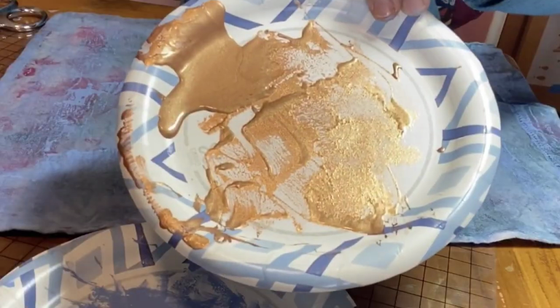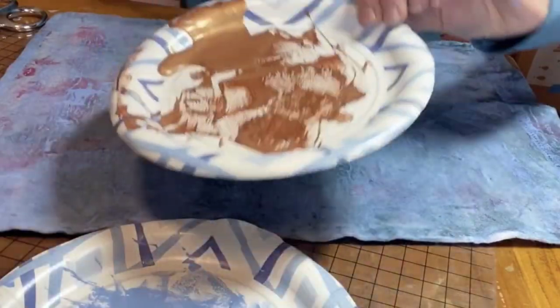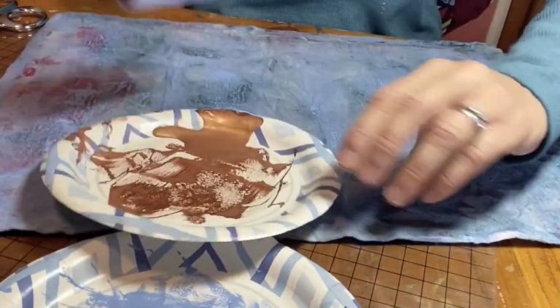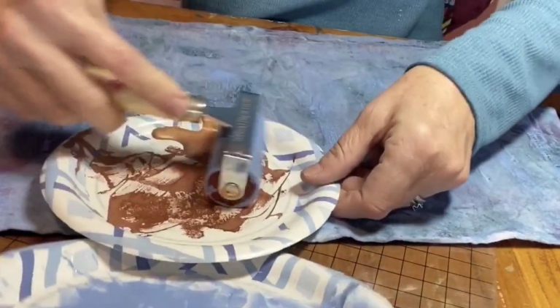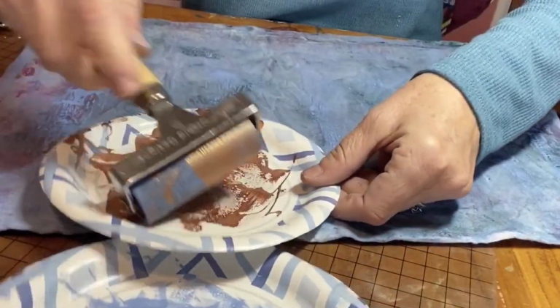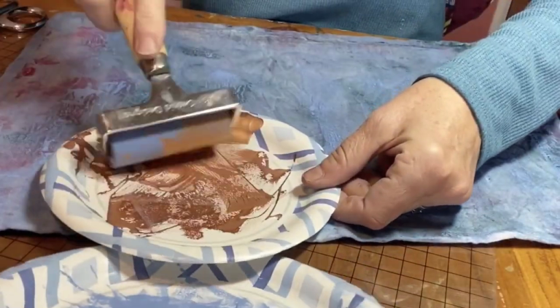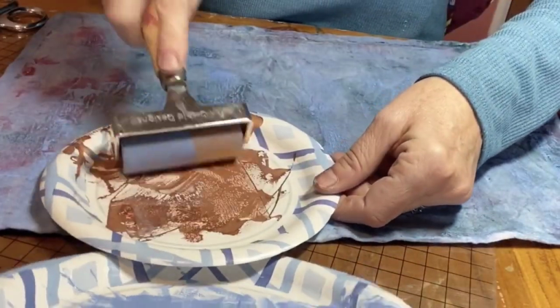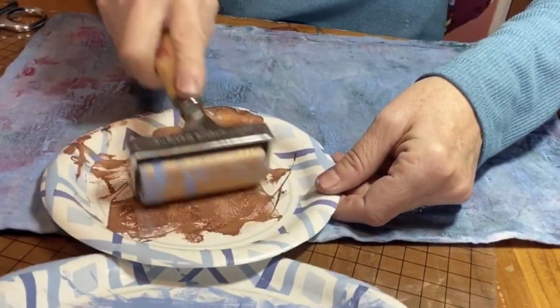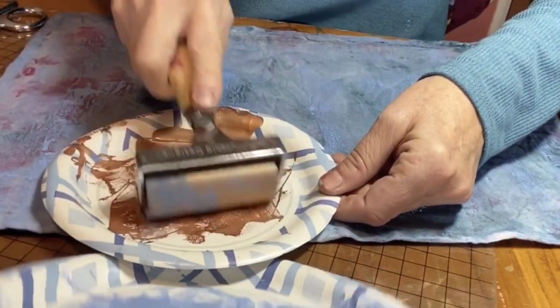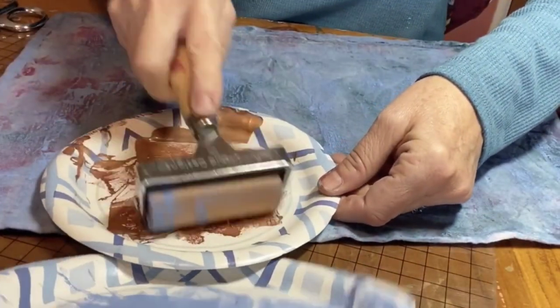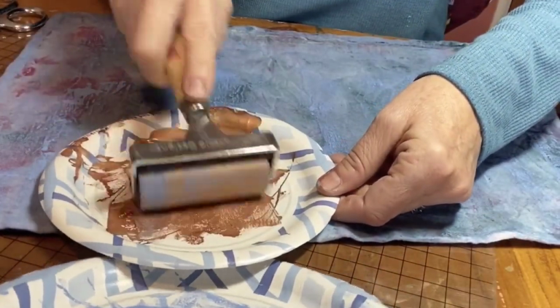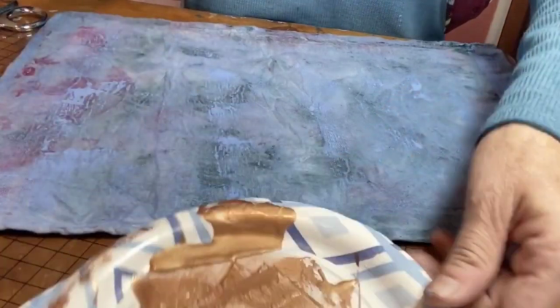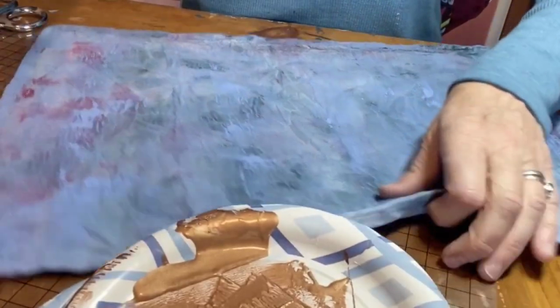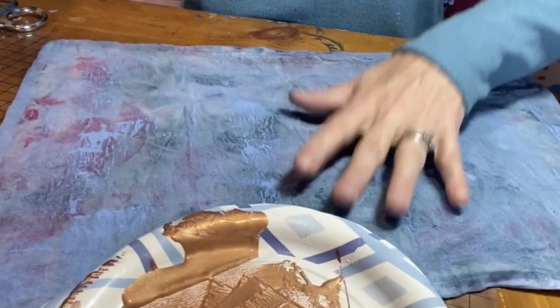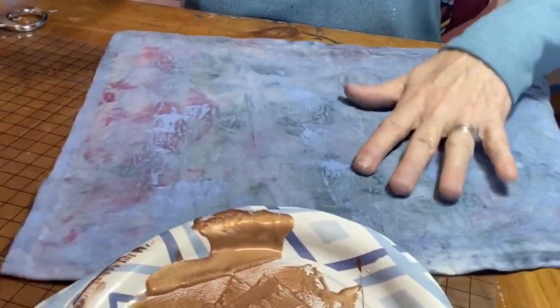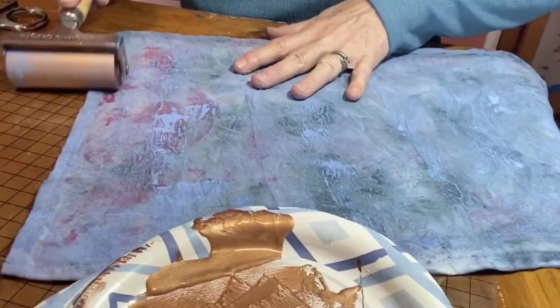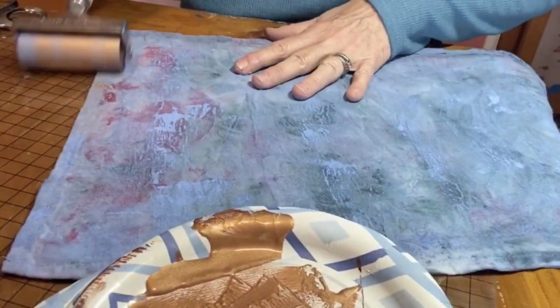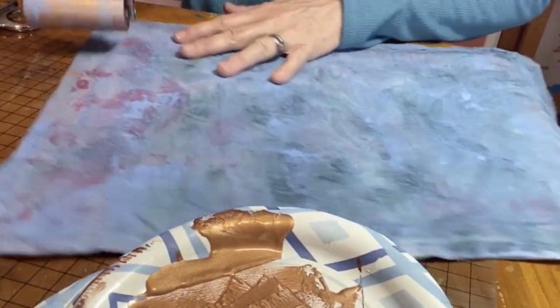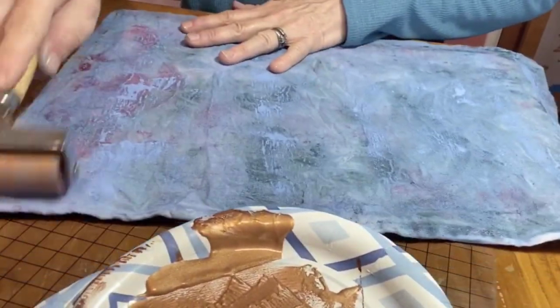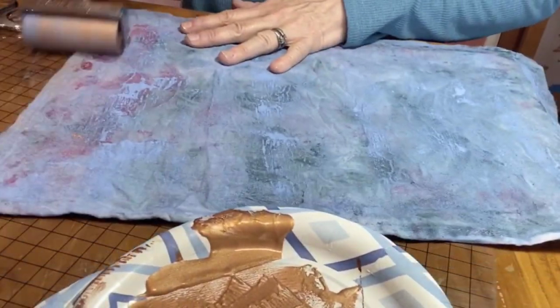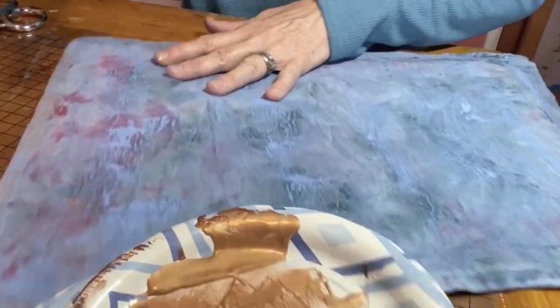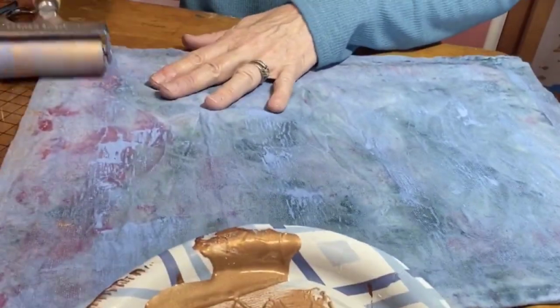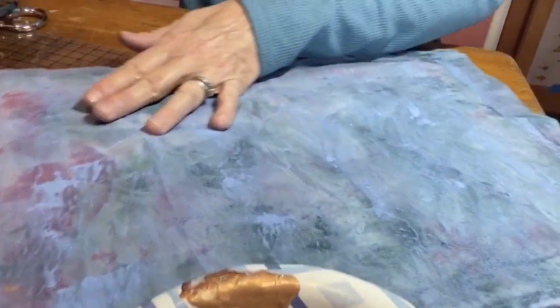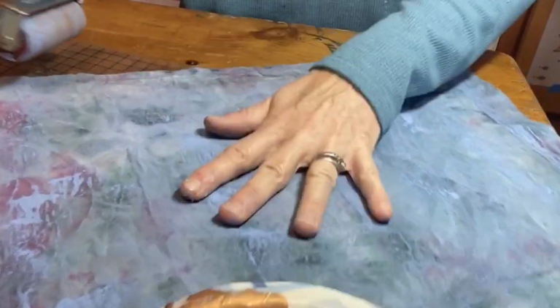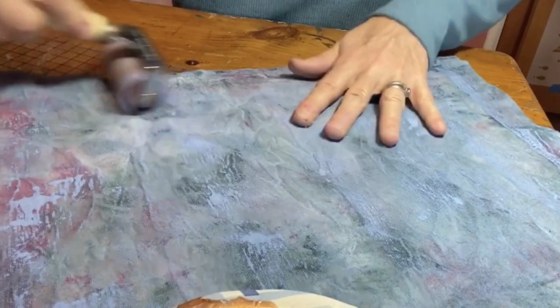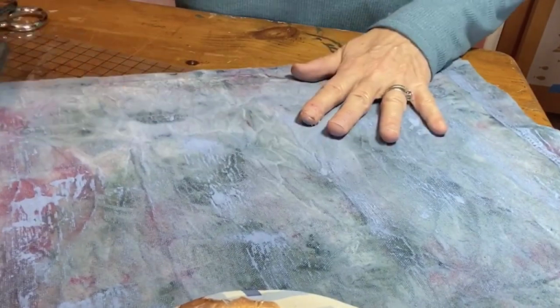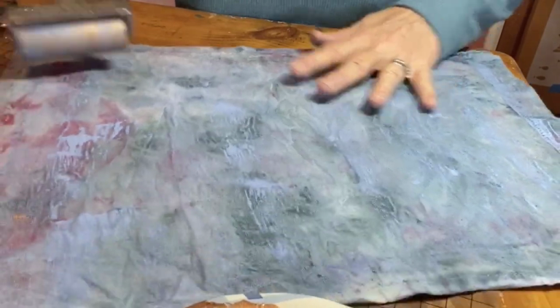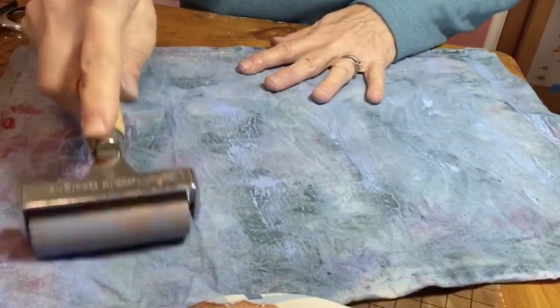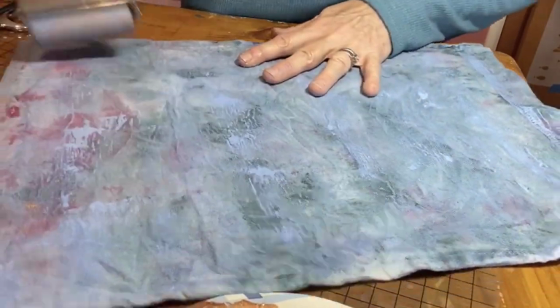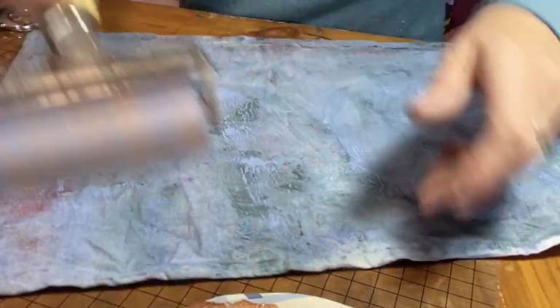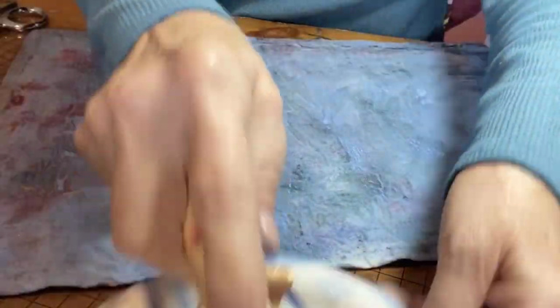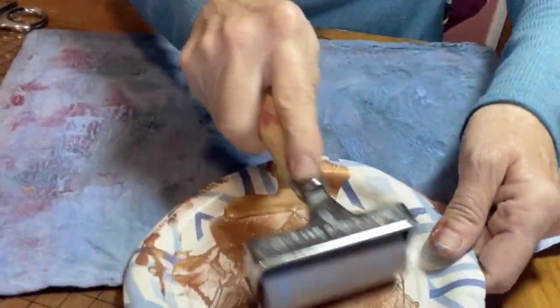I keep this banner handy in my studio, so whenever I have some leftover paint, it goes on the banner. Here you see me rolling on some leftover copper patina.